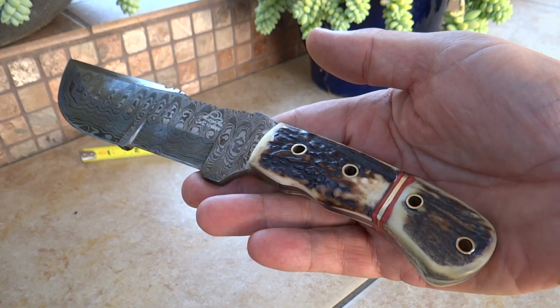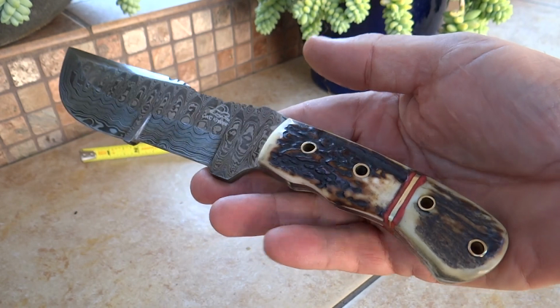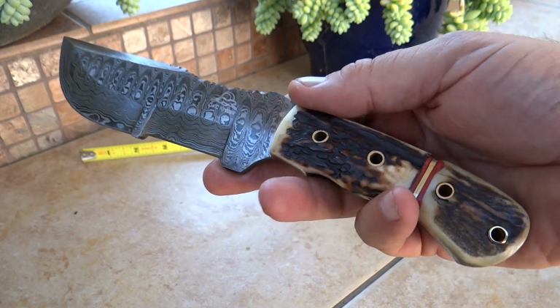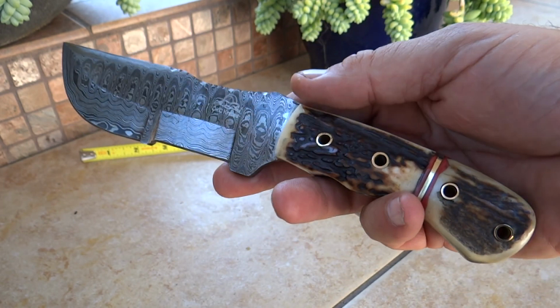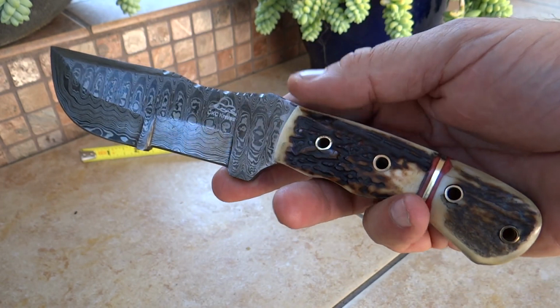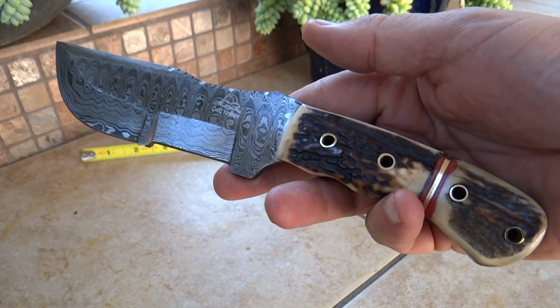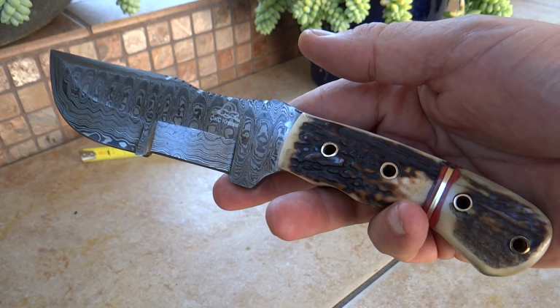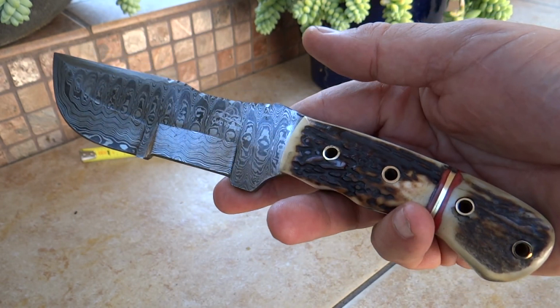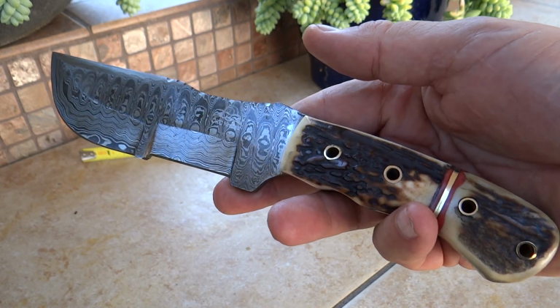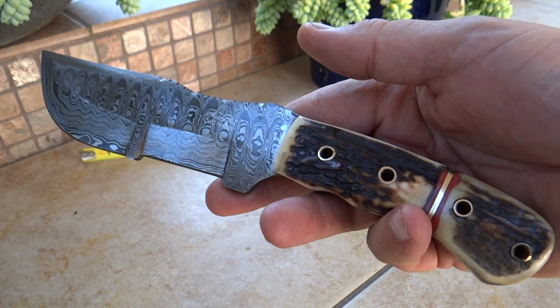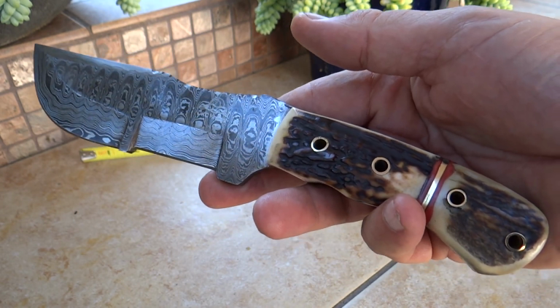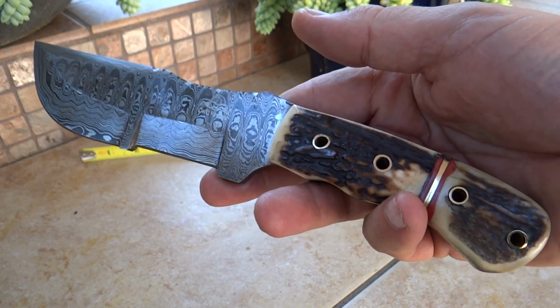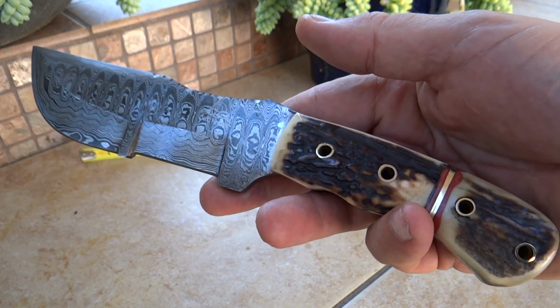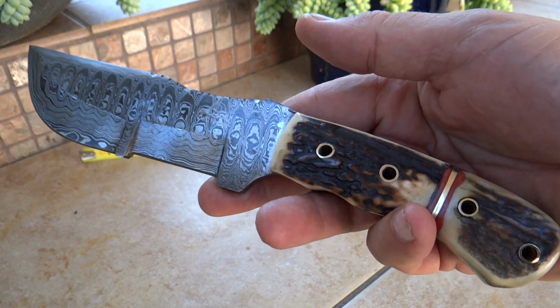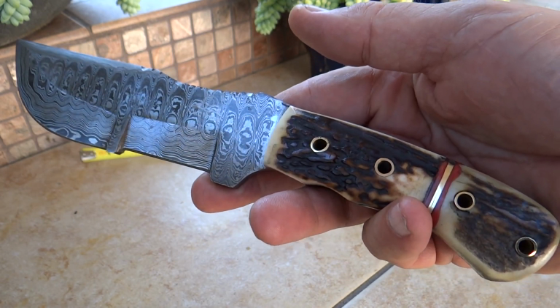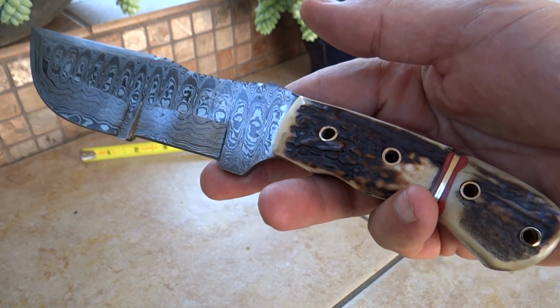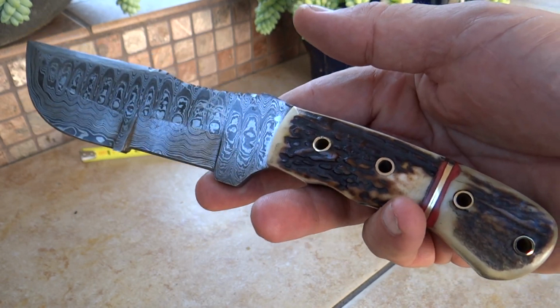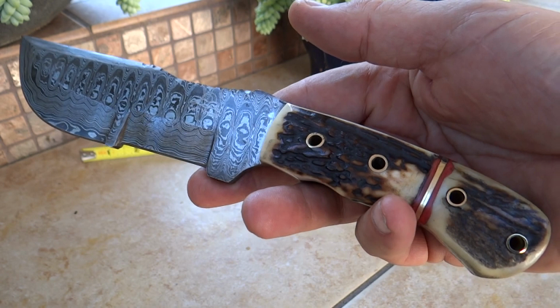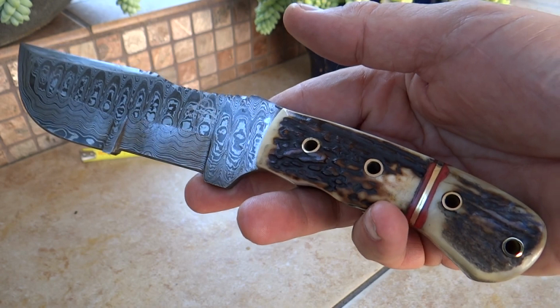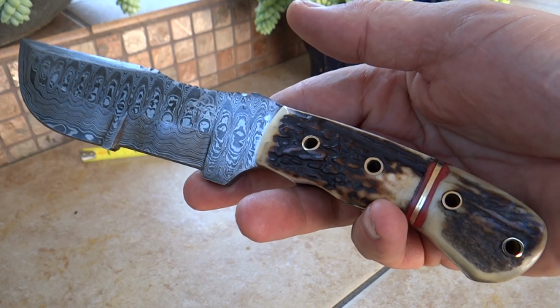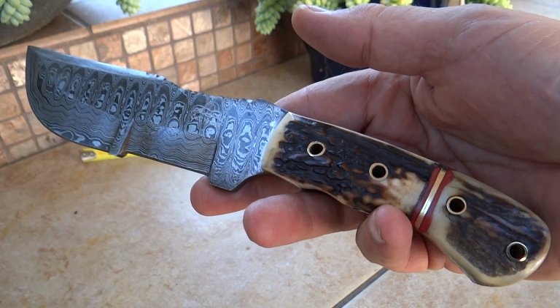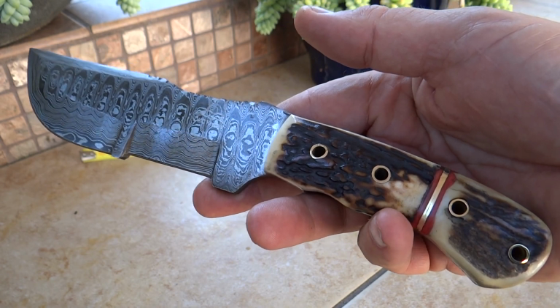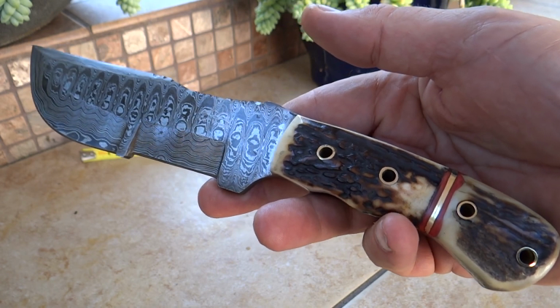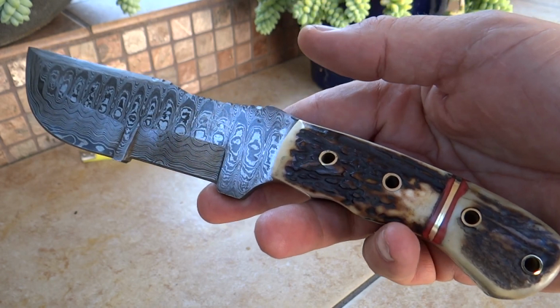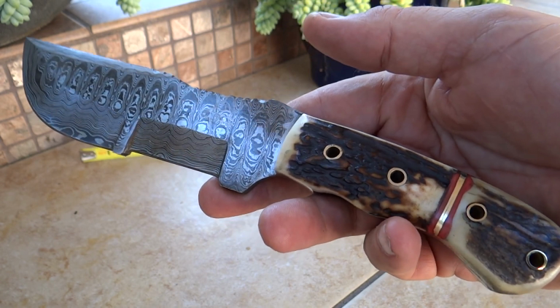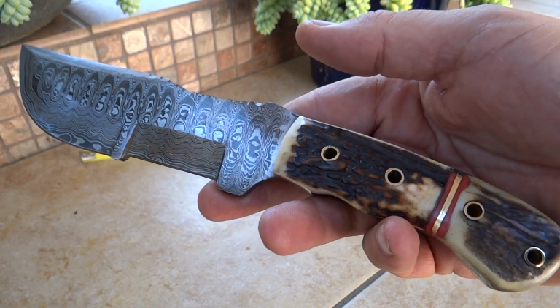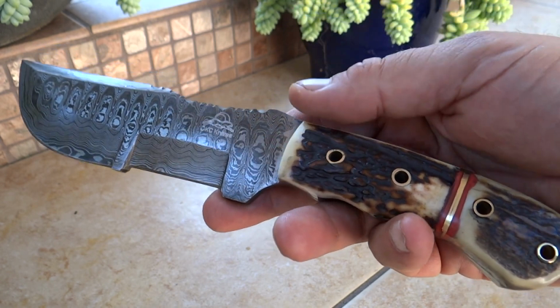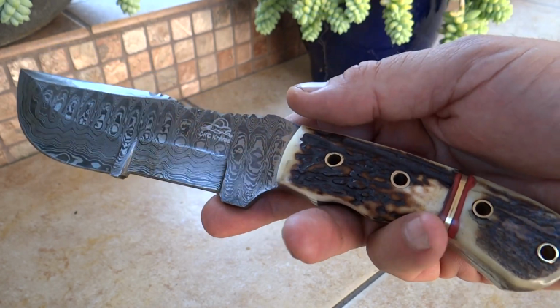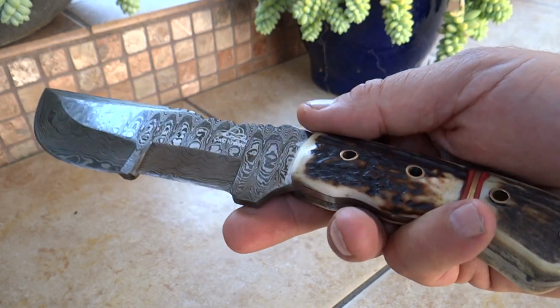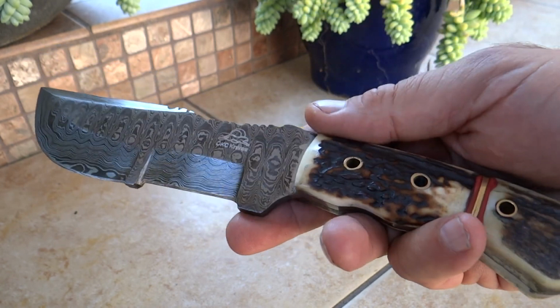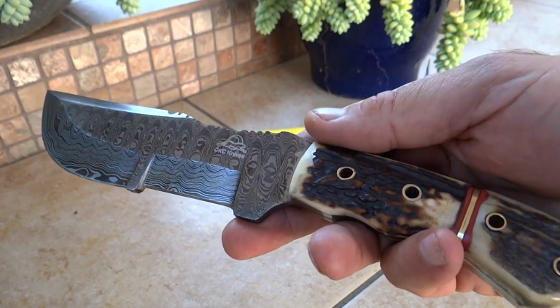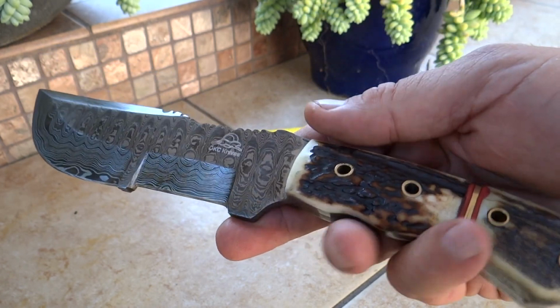Hi, this is Paul with DKC Knives. You are looking at the DKC 708. This is called our Stag Tracker — Classic Tracker — medium-sized knife.